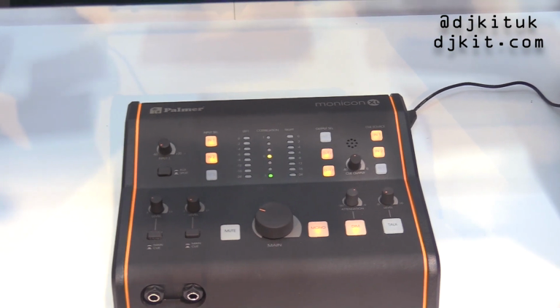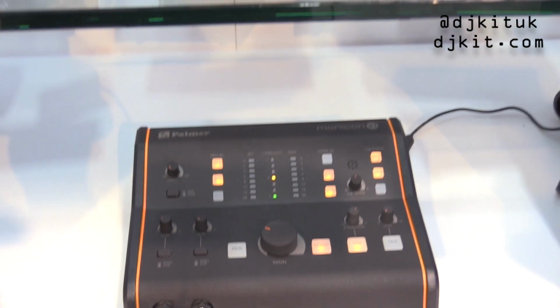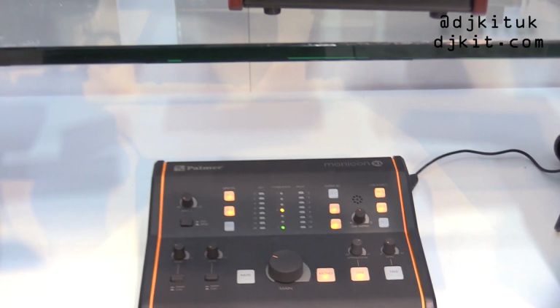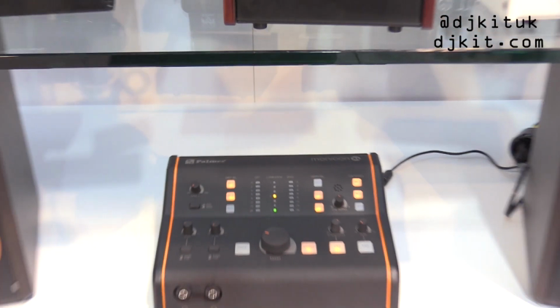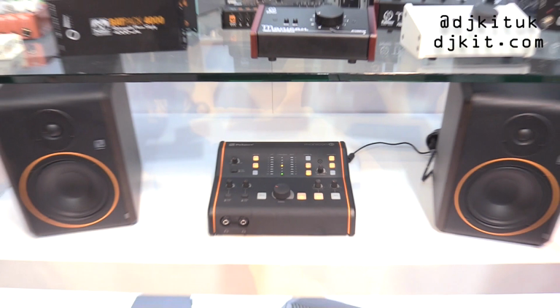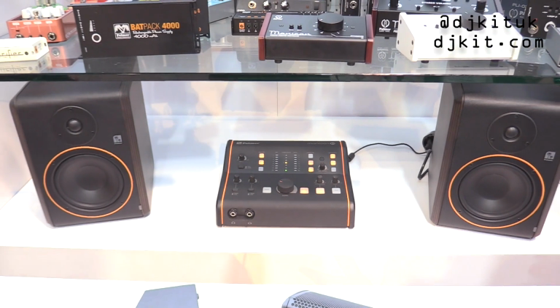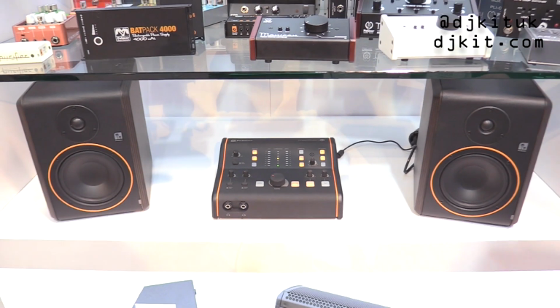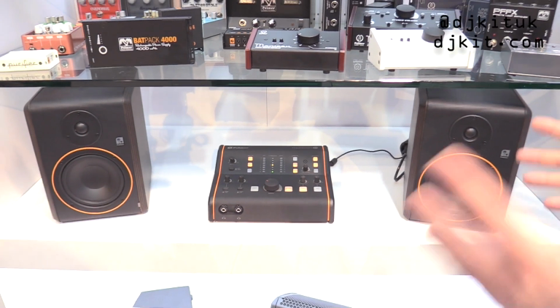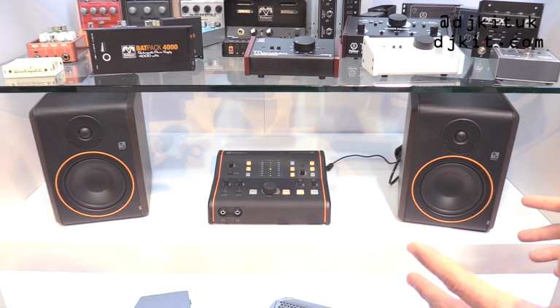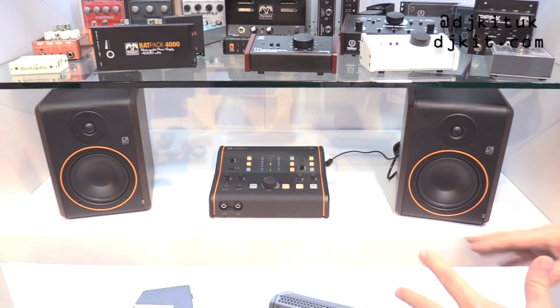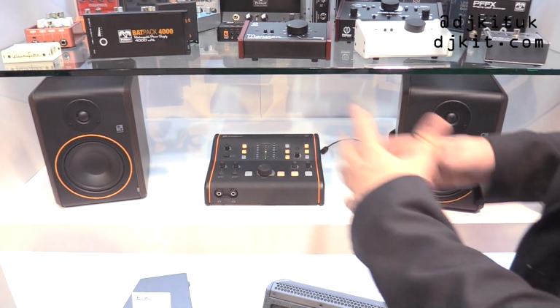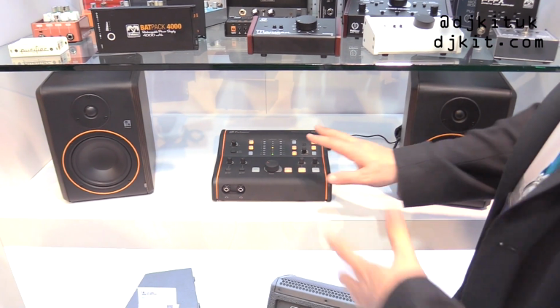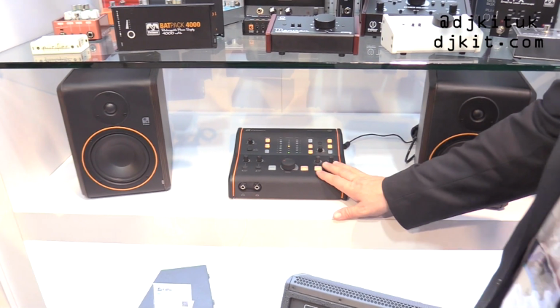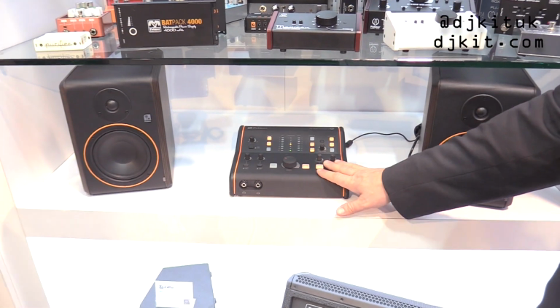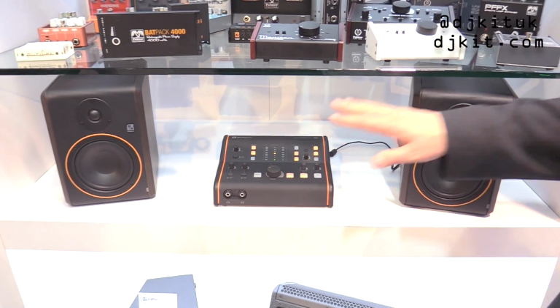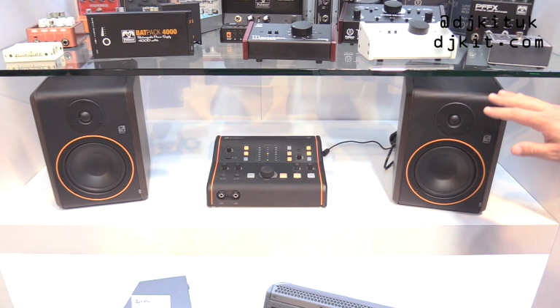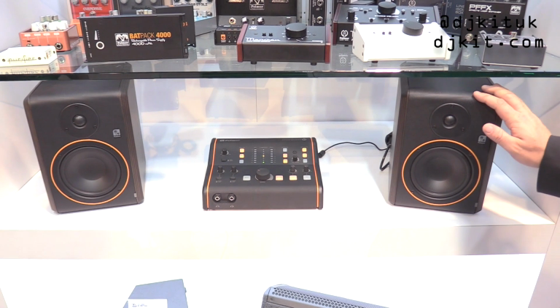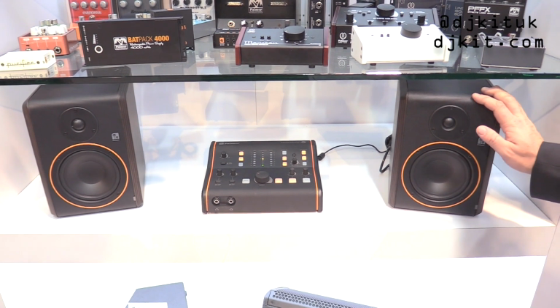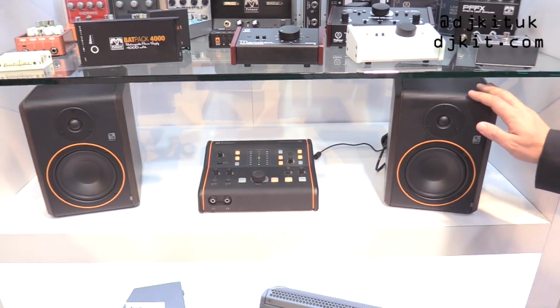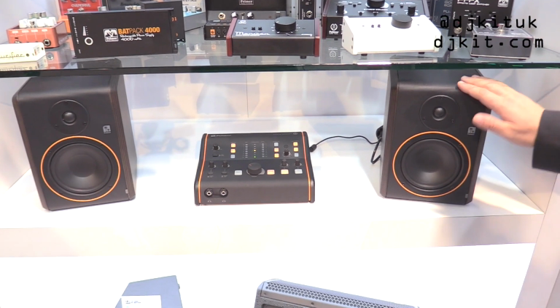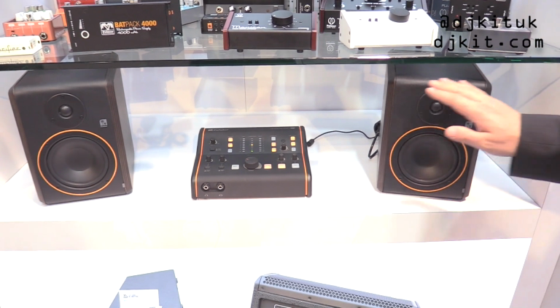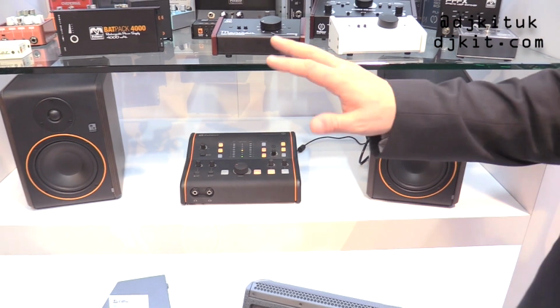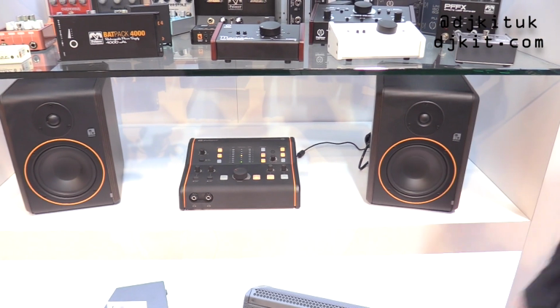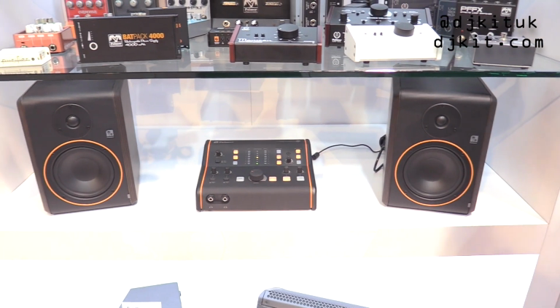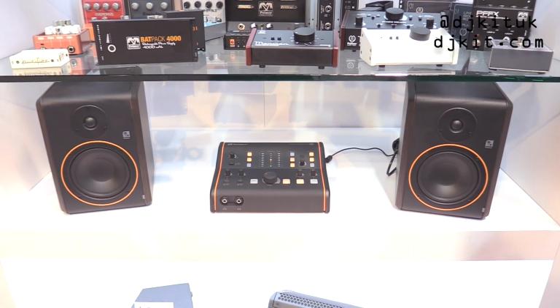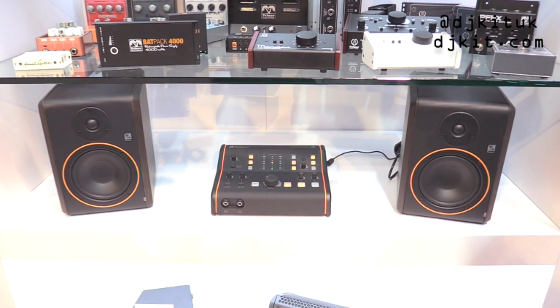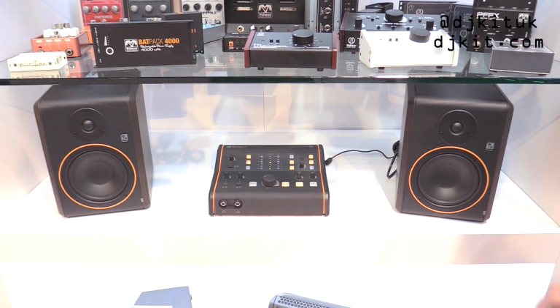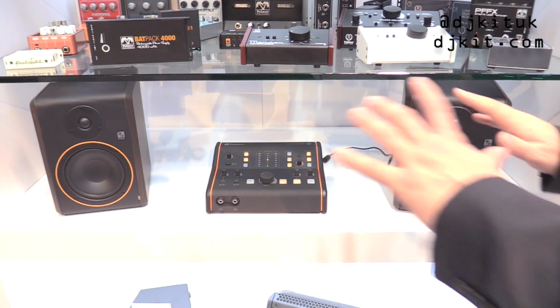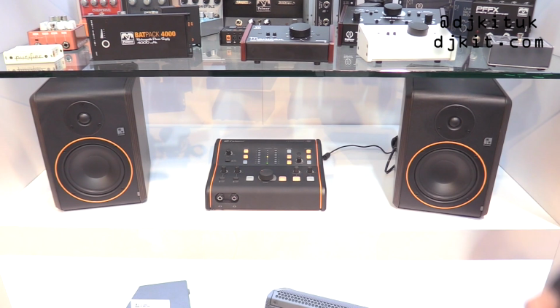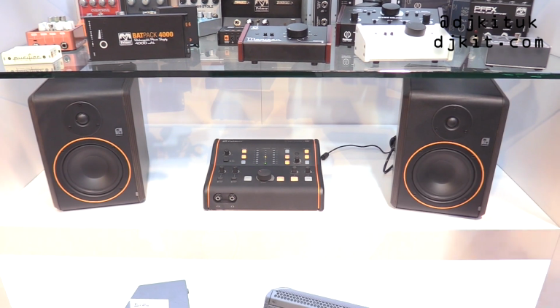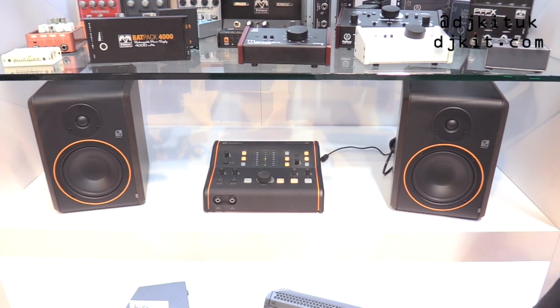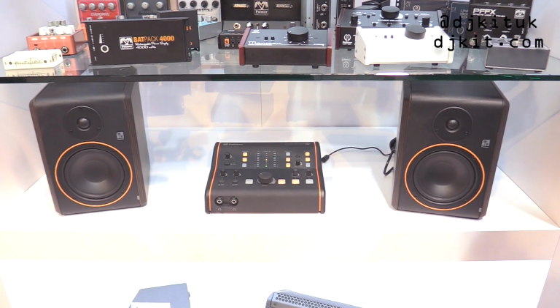Speaking of logical steps — what comes after the monitor controller? Obviously, the monitors. So we have a really nice set of 5-inch active monitors that go with our monitor controller.